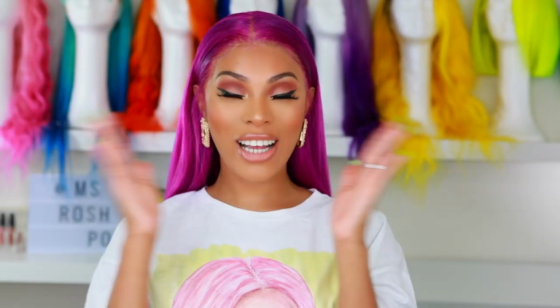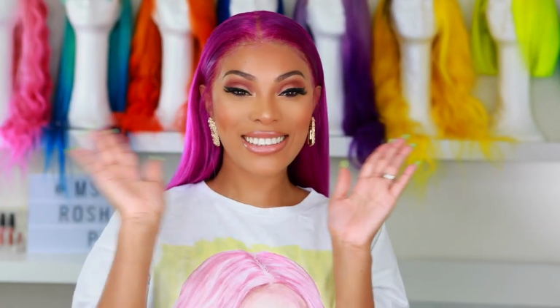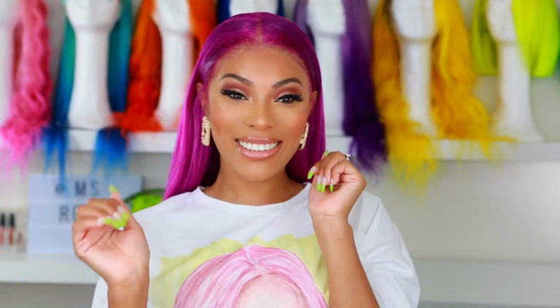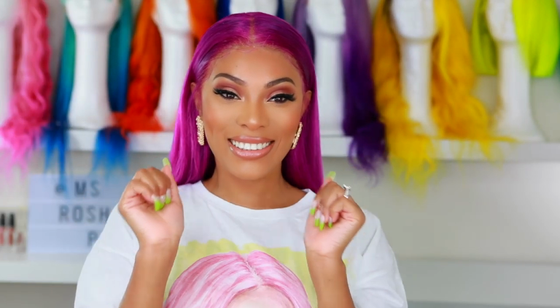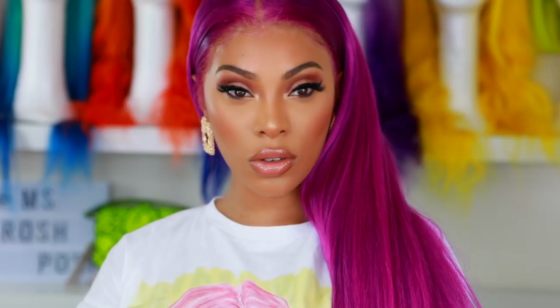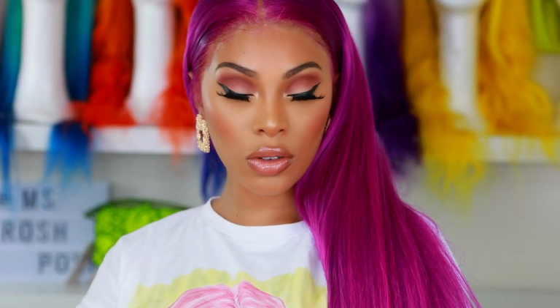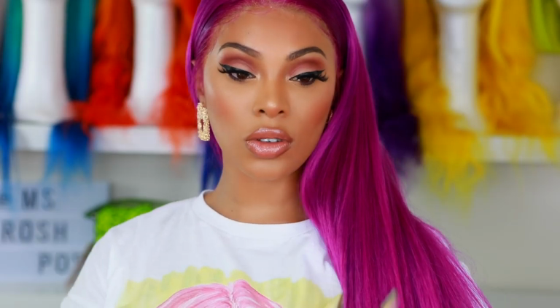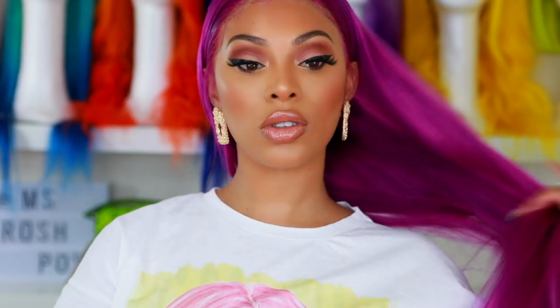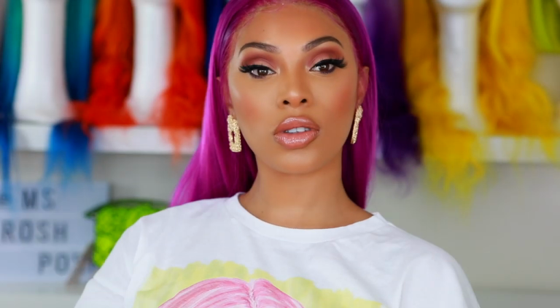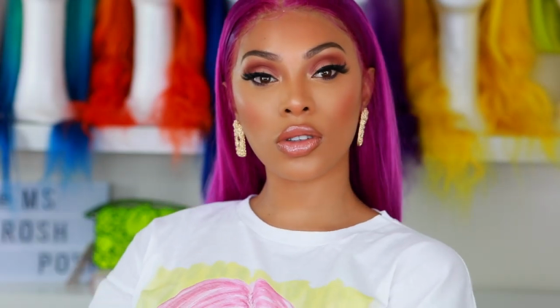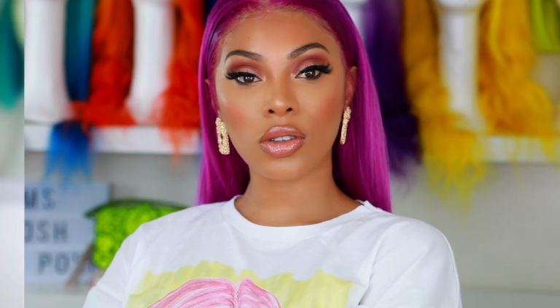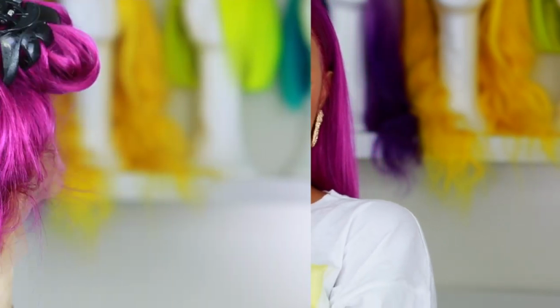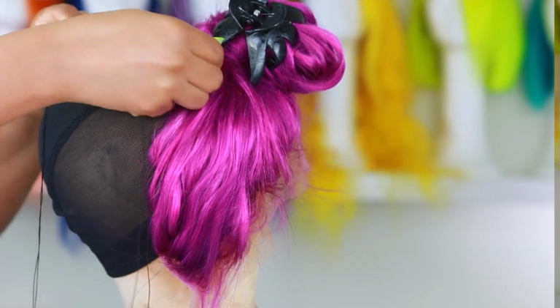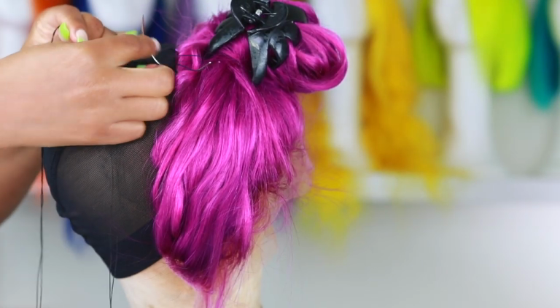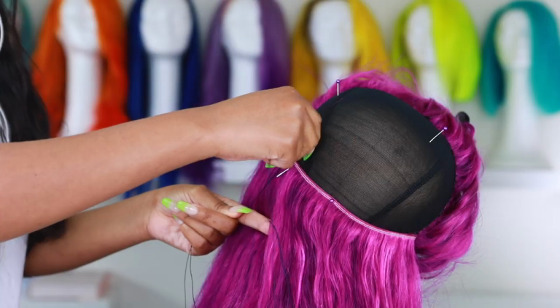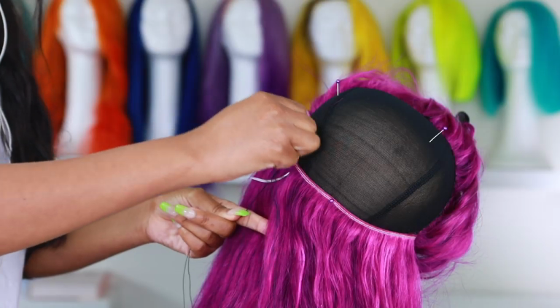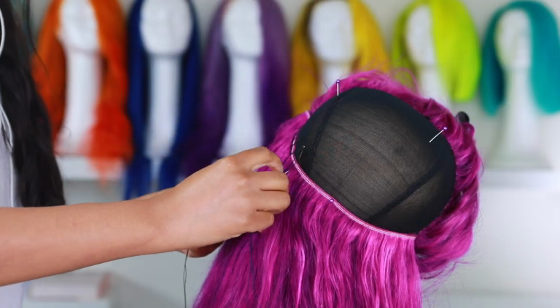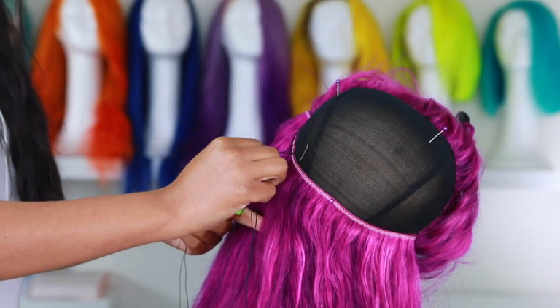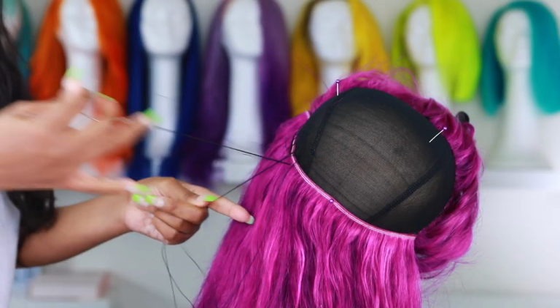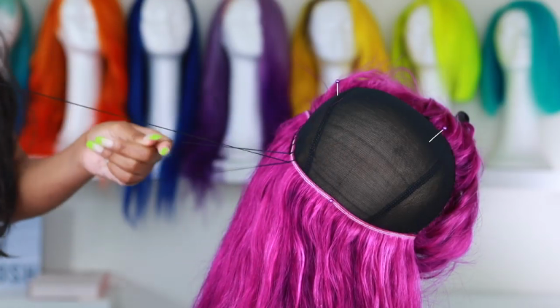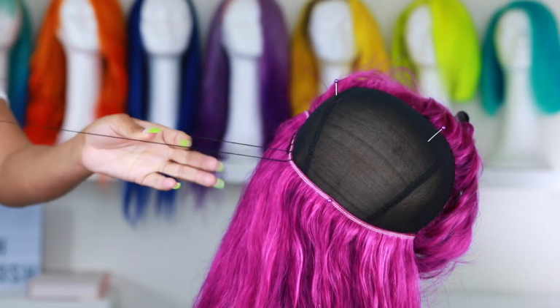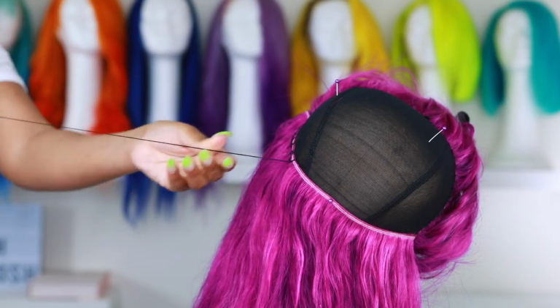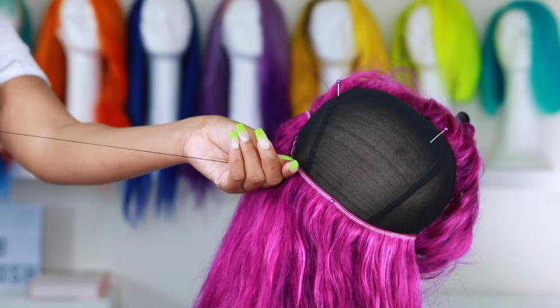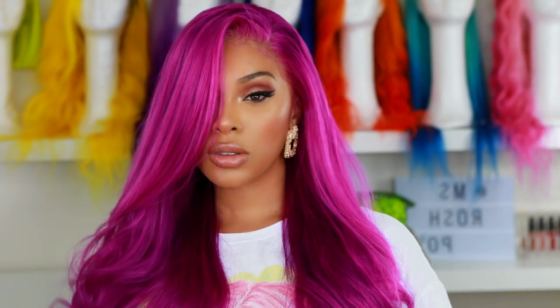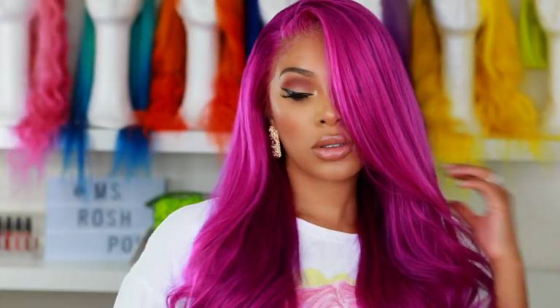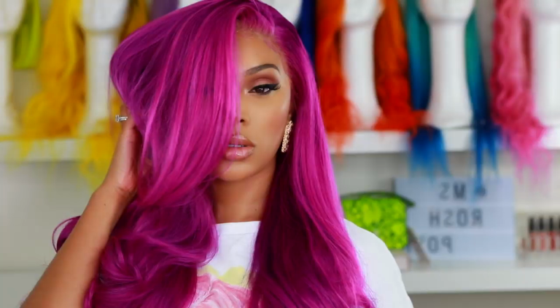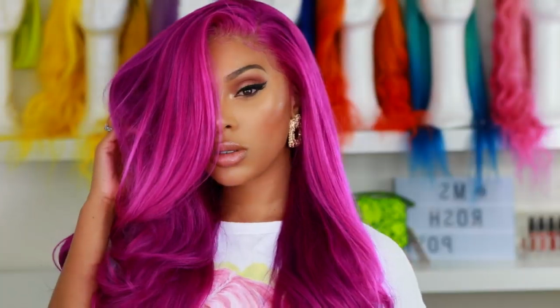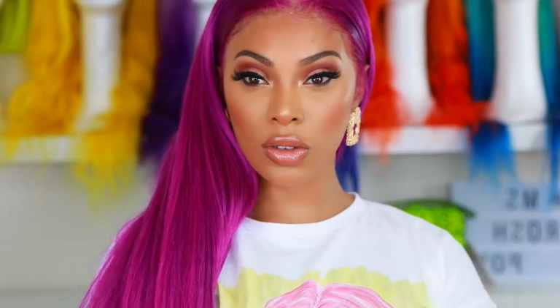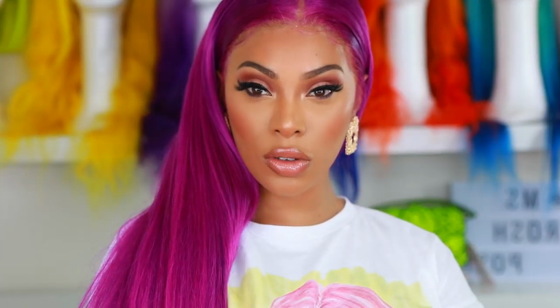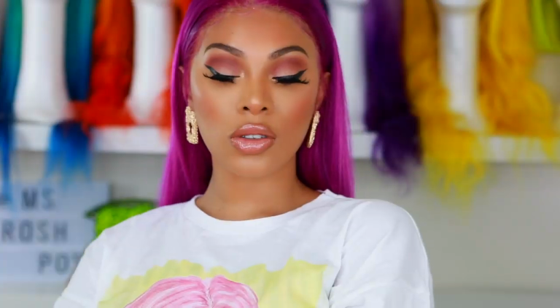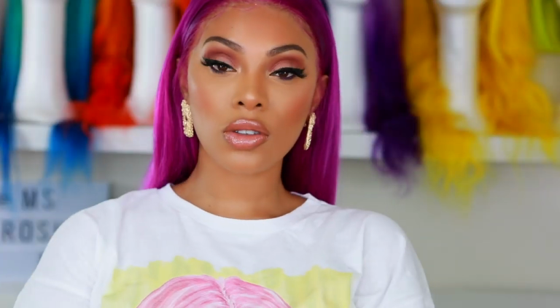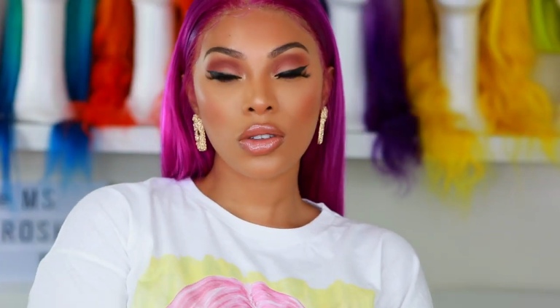Hey everyone, it's Rochelle and welcome back to my channel. I'm back with another video and today I'm going to show you guys how I made this wig and how to achieve this color. If you want to see how I achieved it, then please continue to watch.